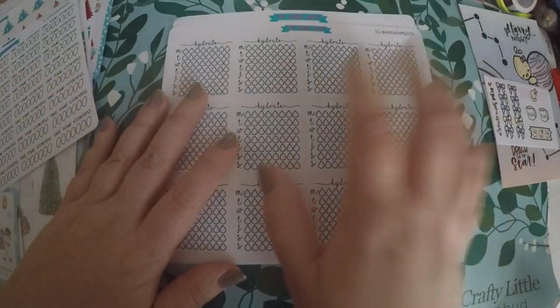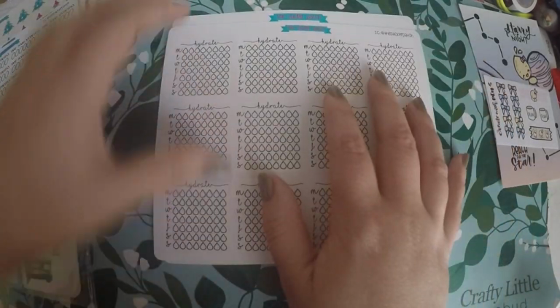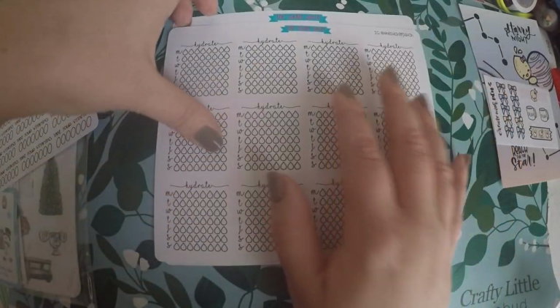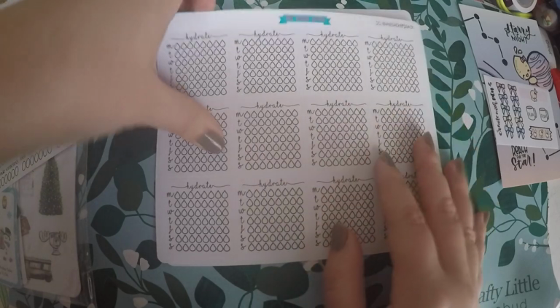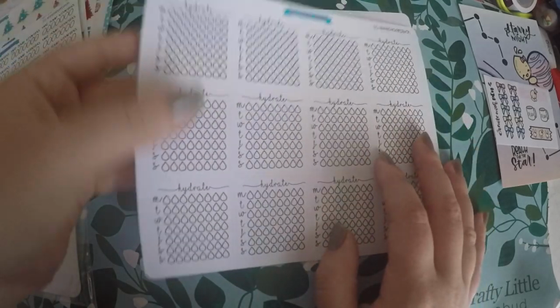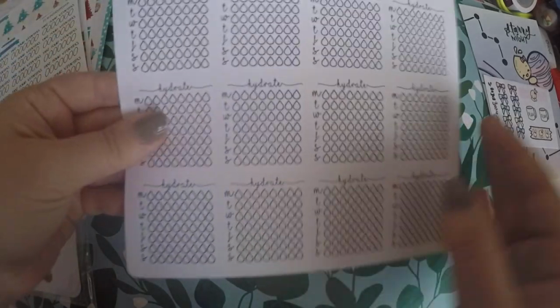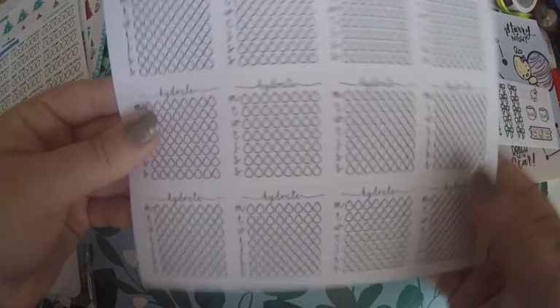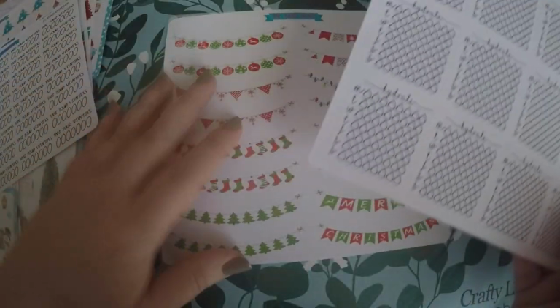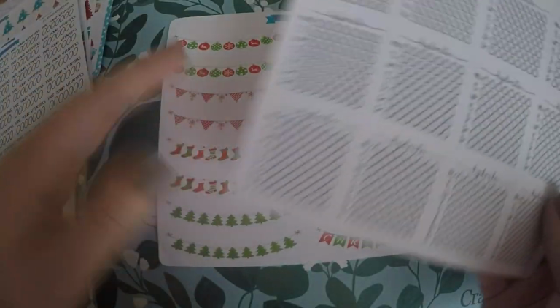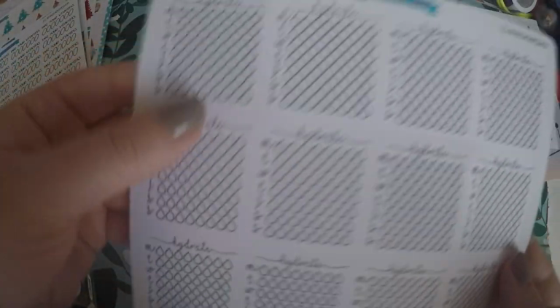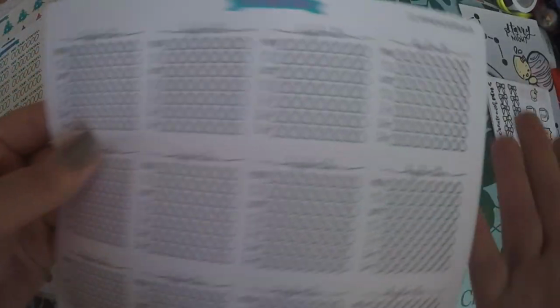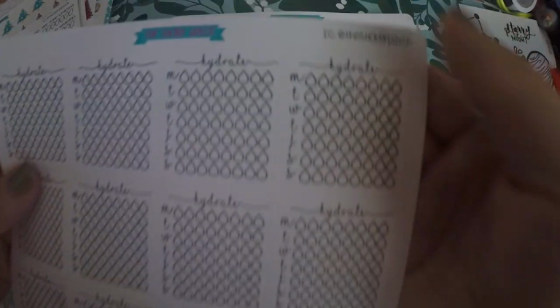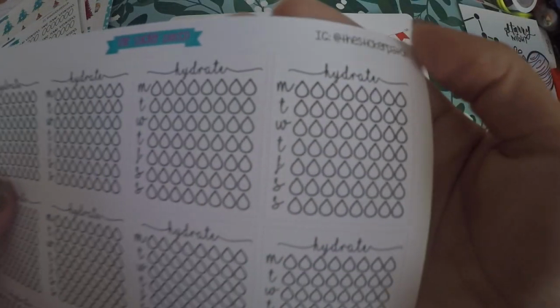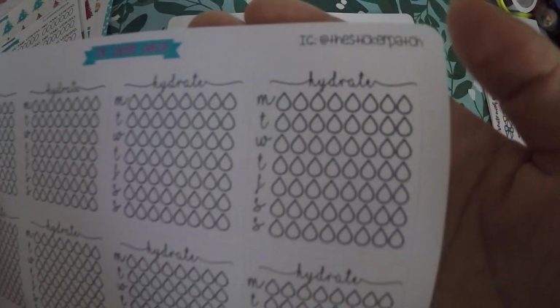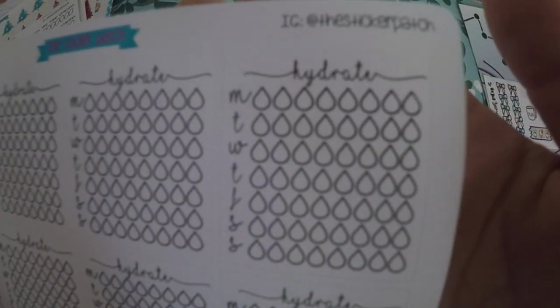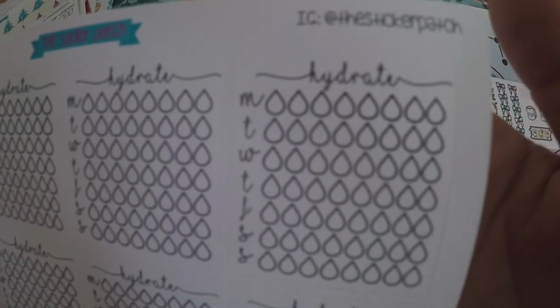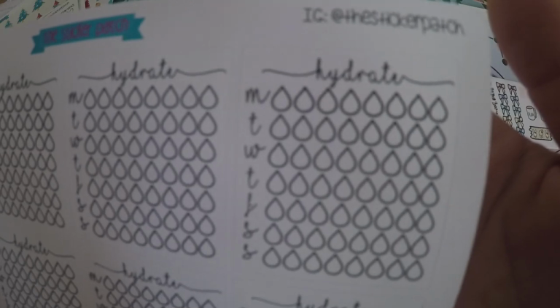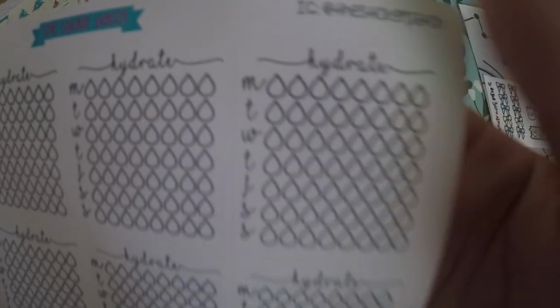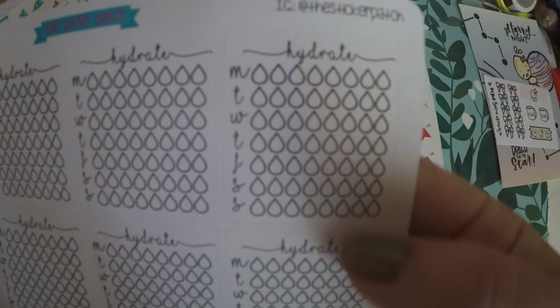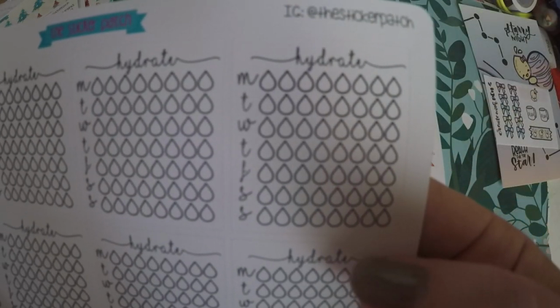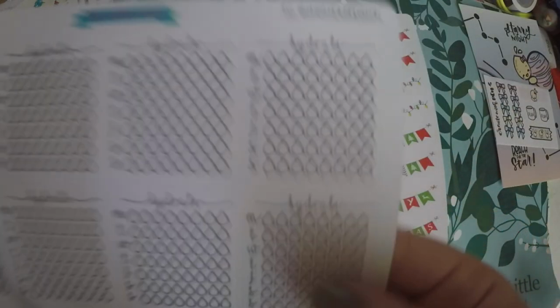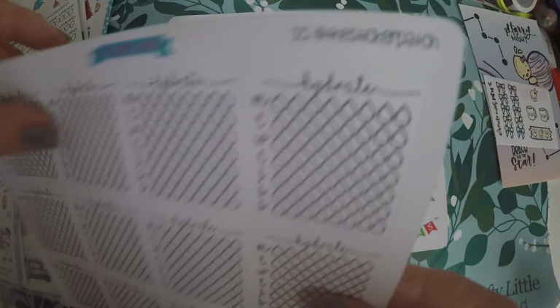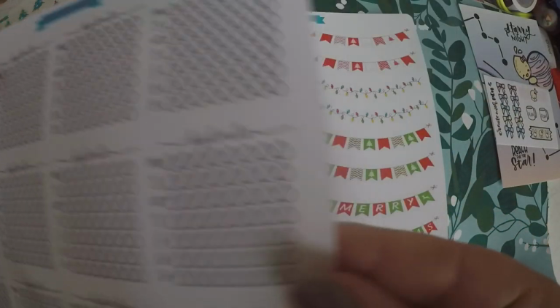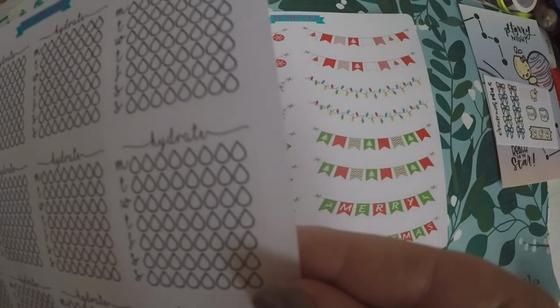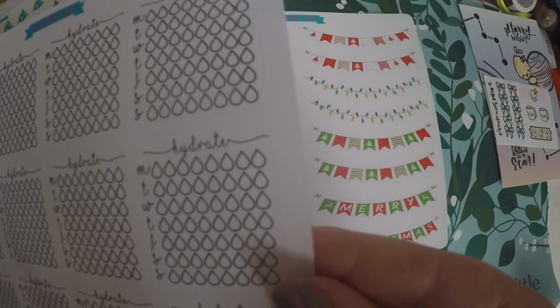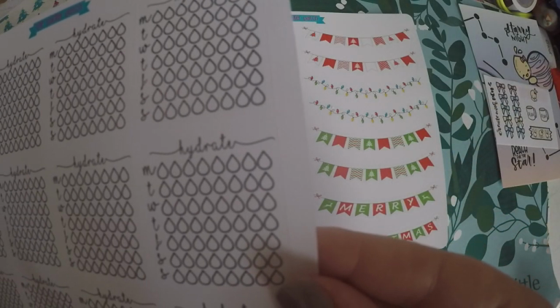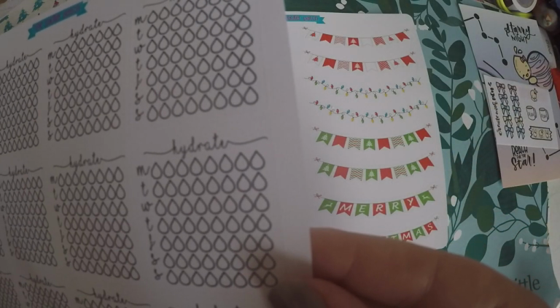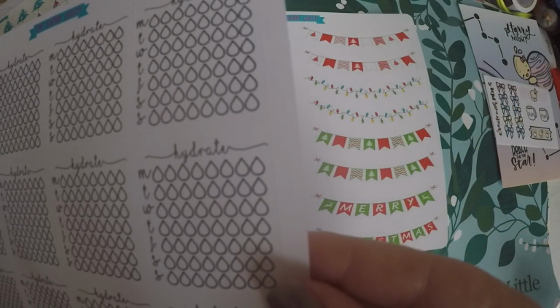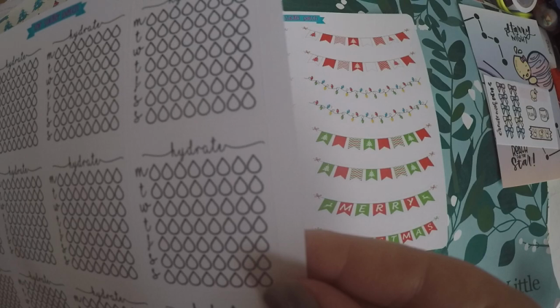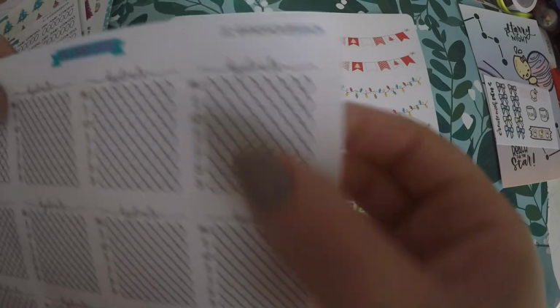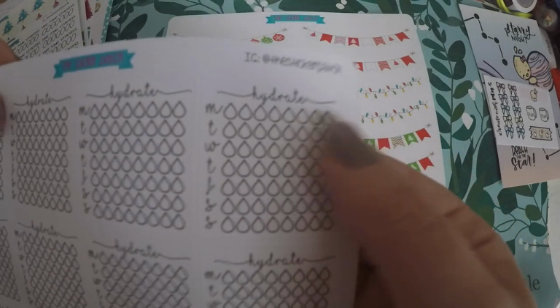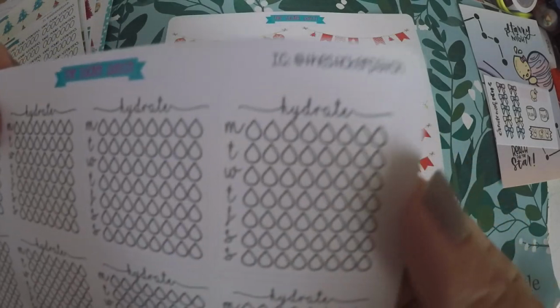And then I grabbed some more water trackers — I can never have enough water trackers. I grabbed these to go in the sidebar. They've got your eight glasses of water a day.